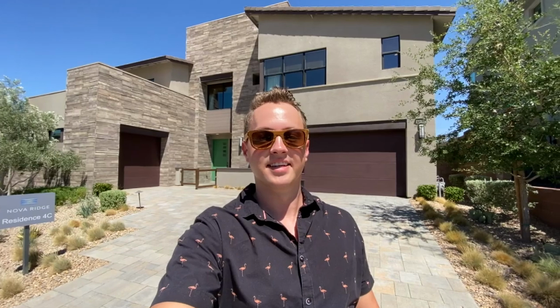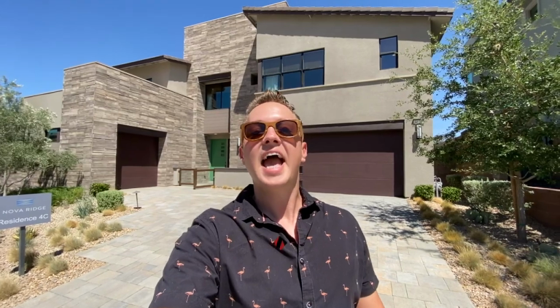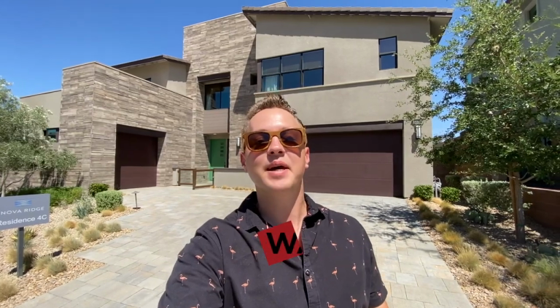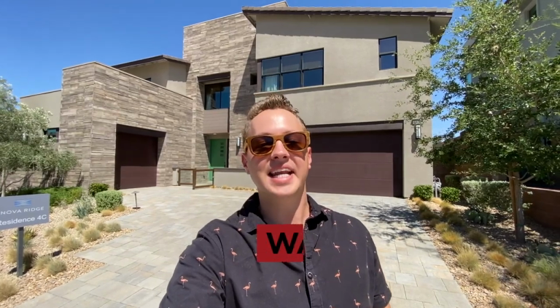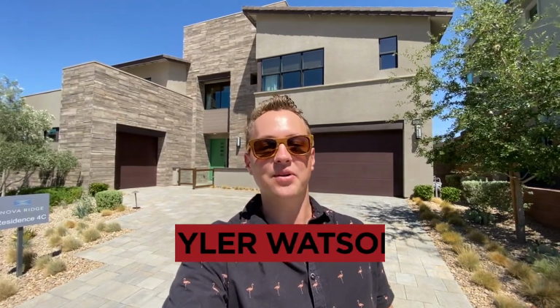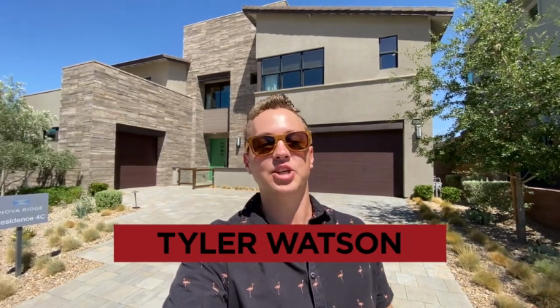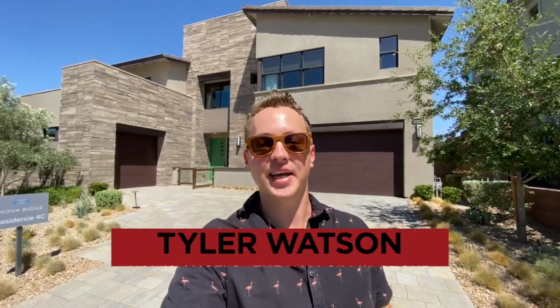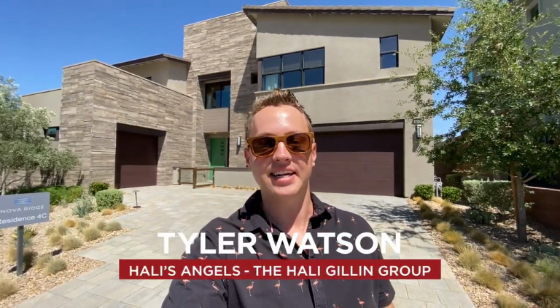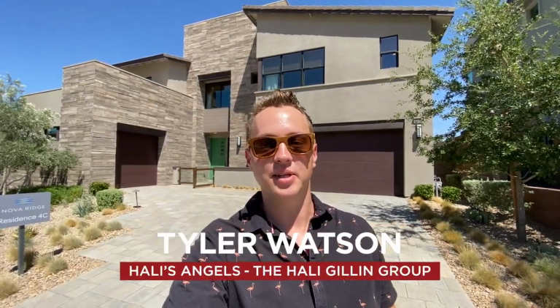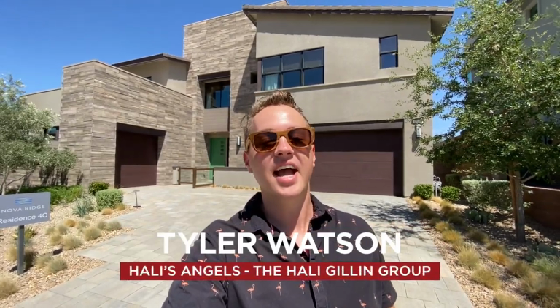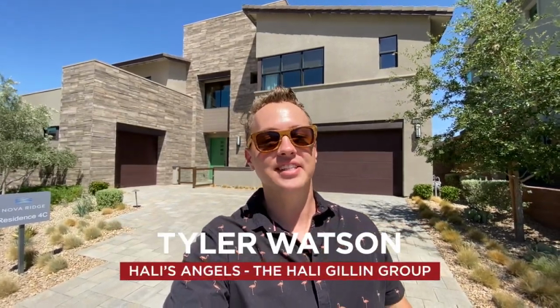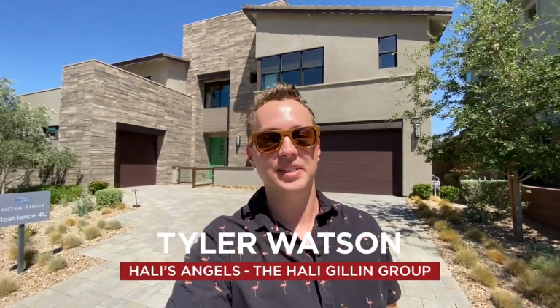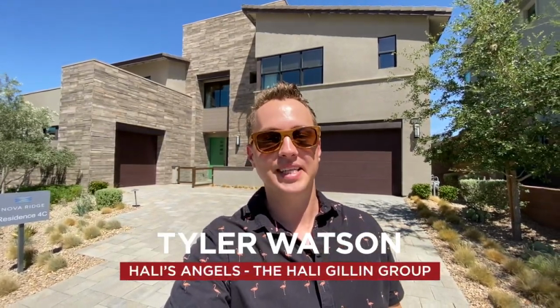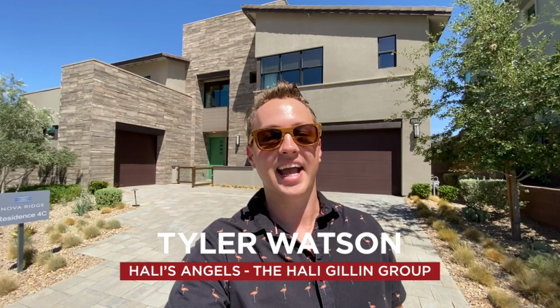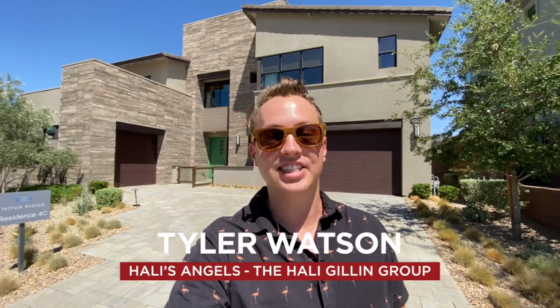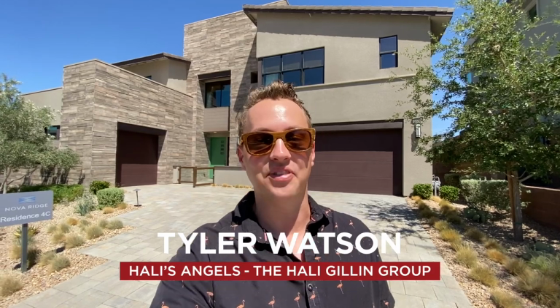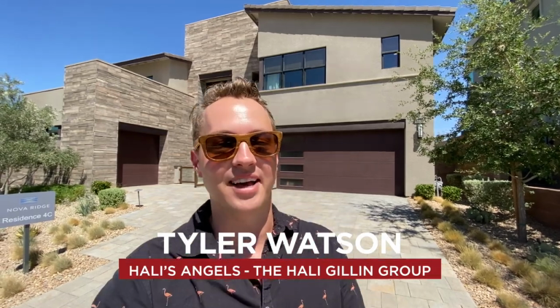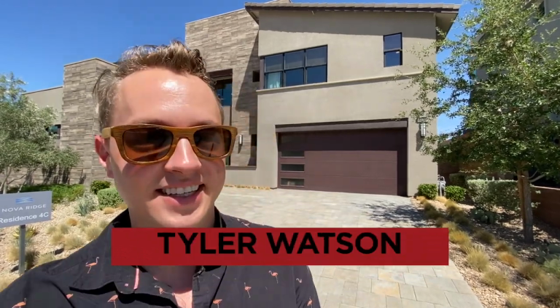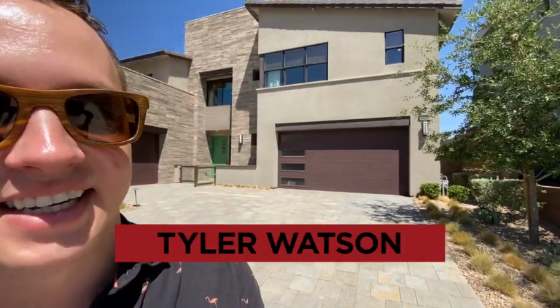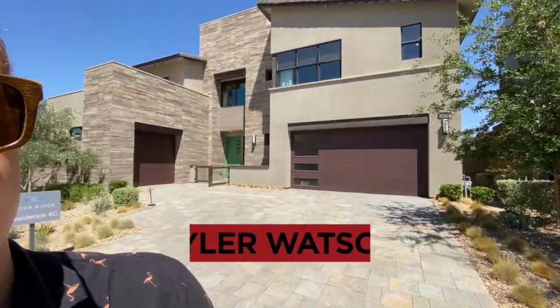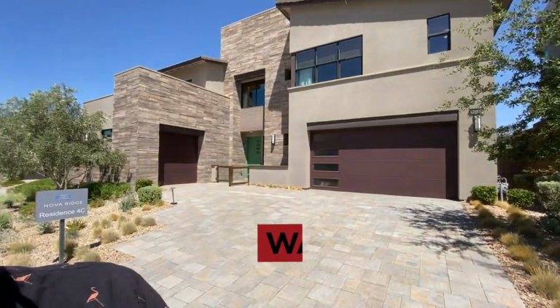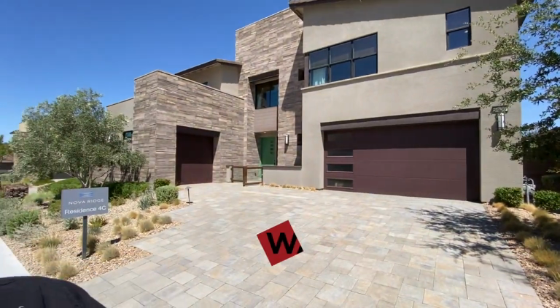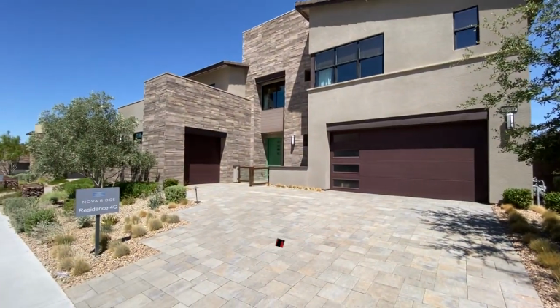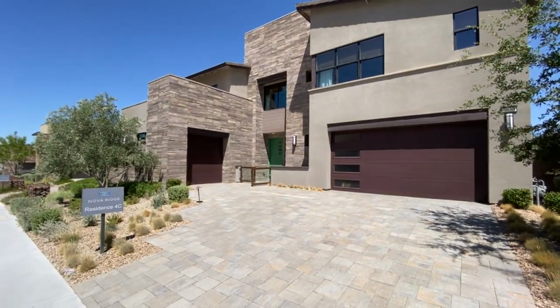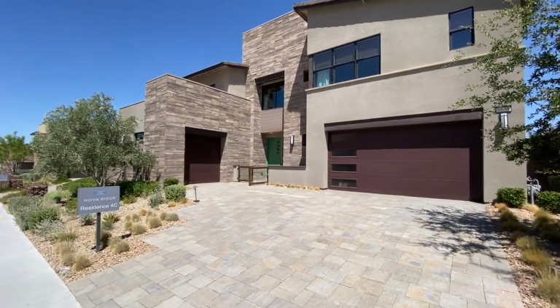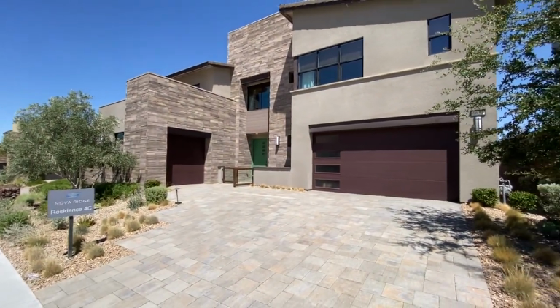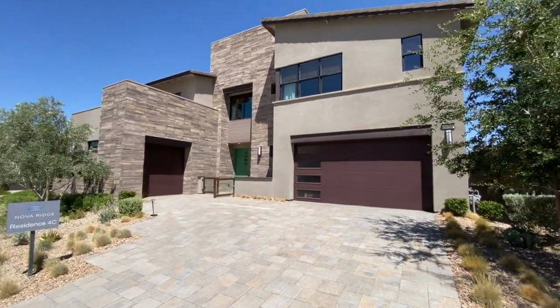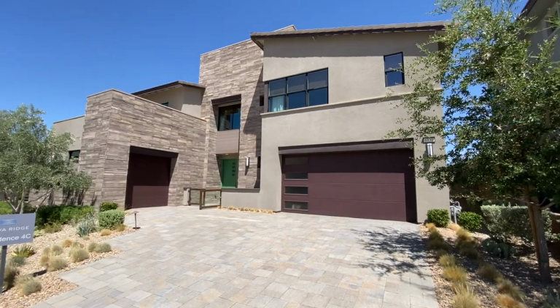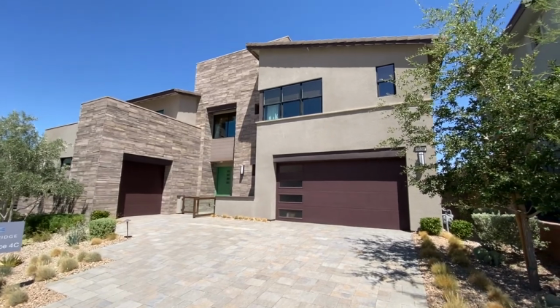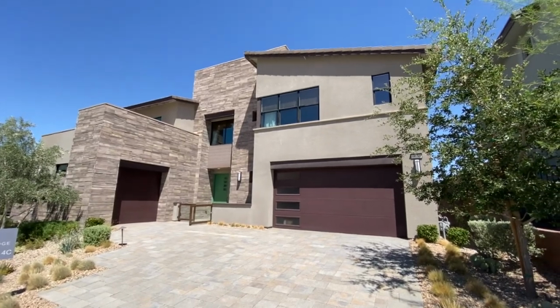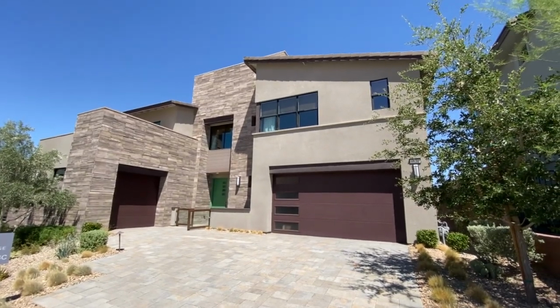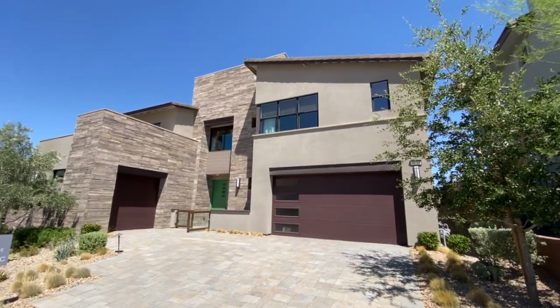Hey everybody, my name is Tyler Watson, your Las Vegas and Henderson Realtor. This is Tour Time with Tyler and let's check out this model. We are up here in Nova Ridge, up by Summerlin.